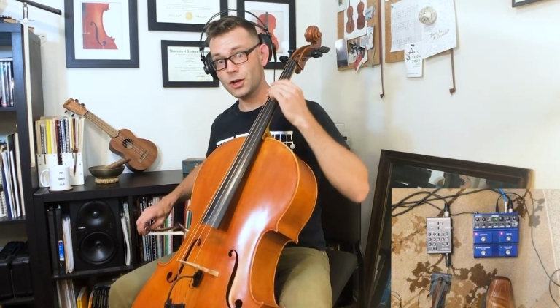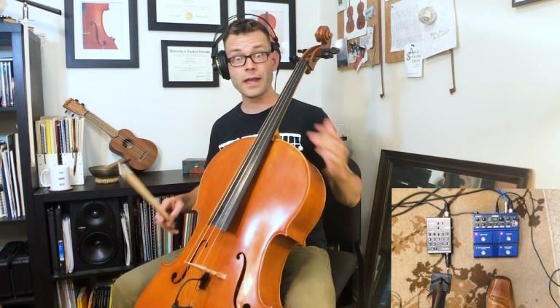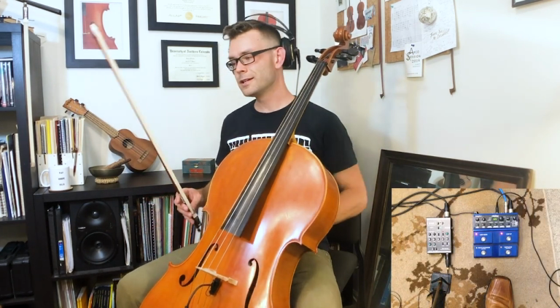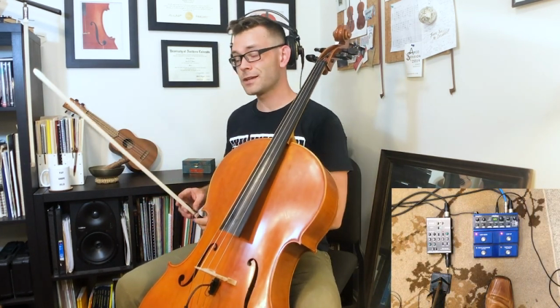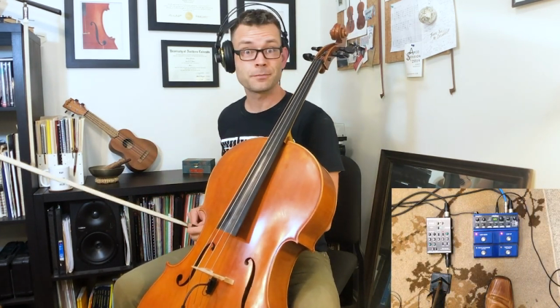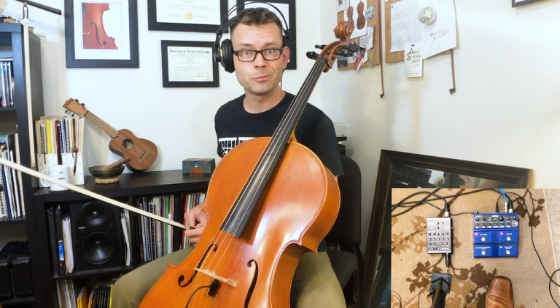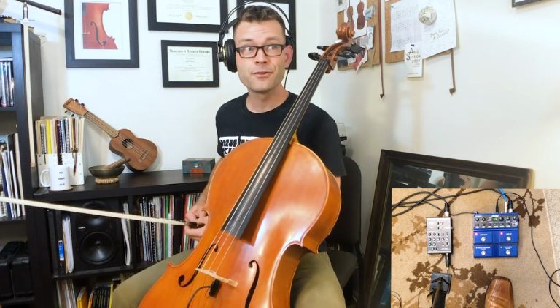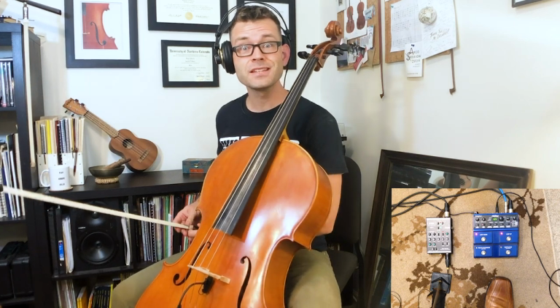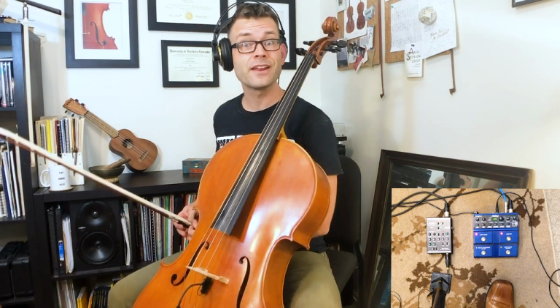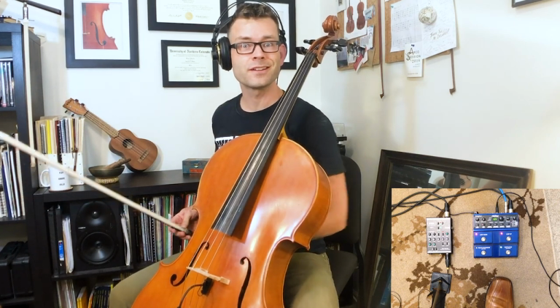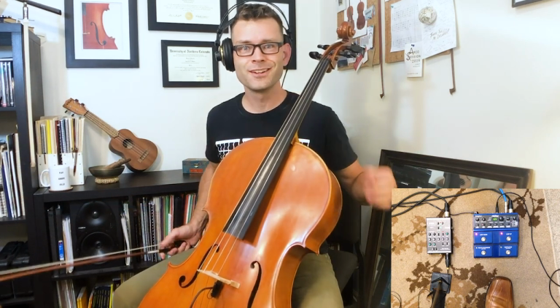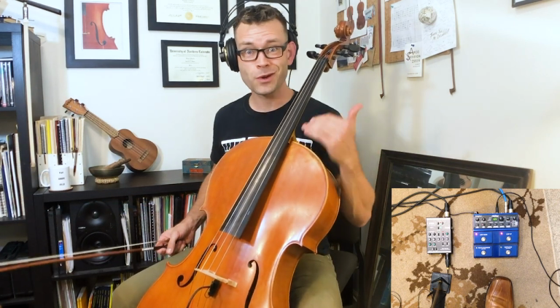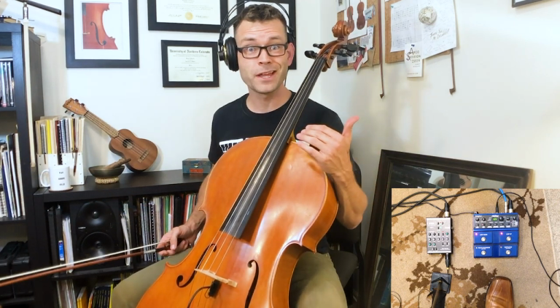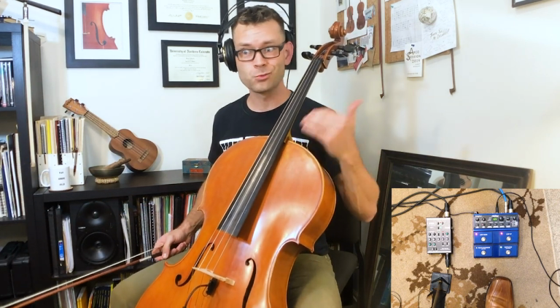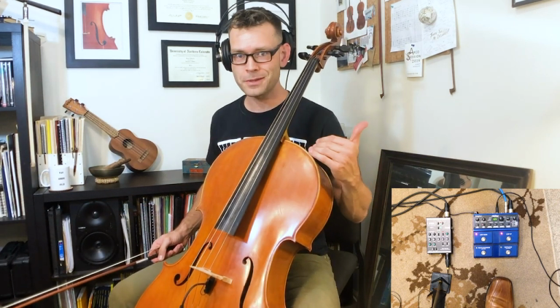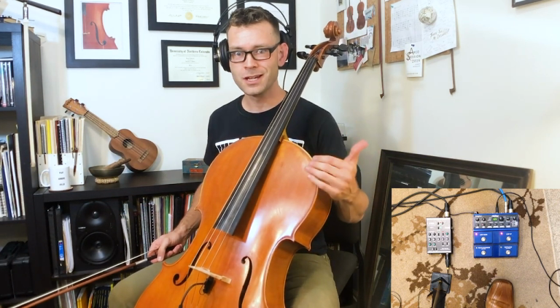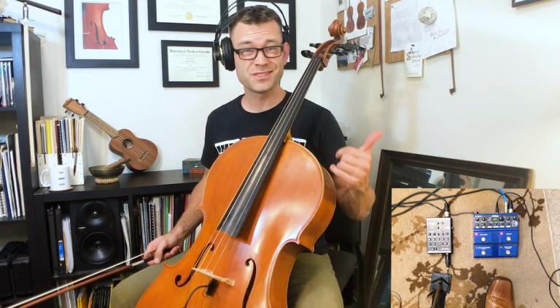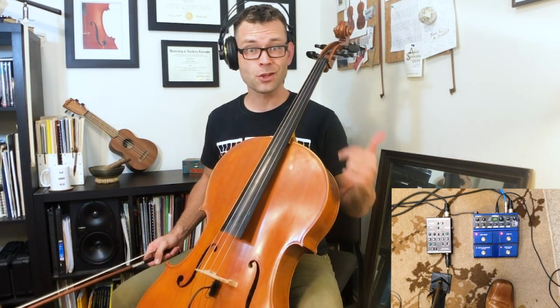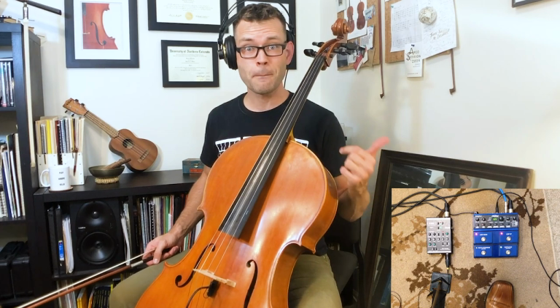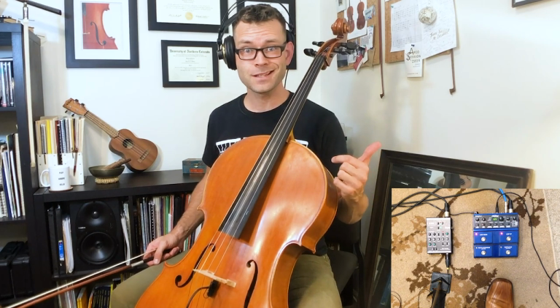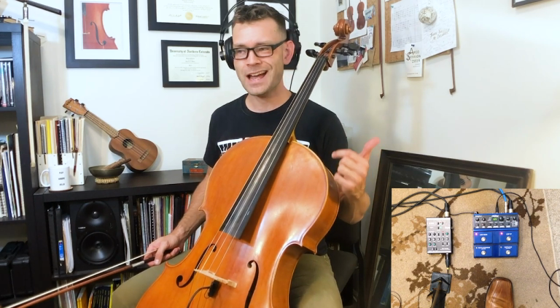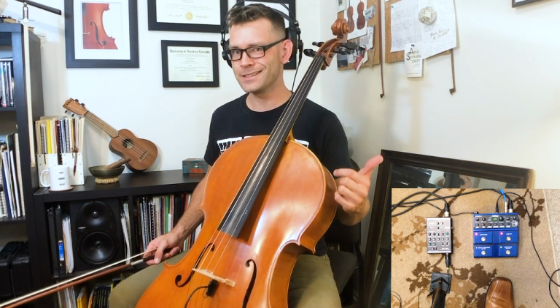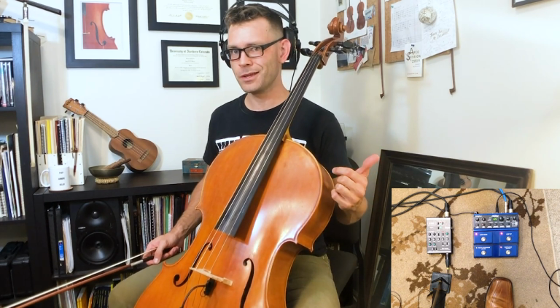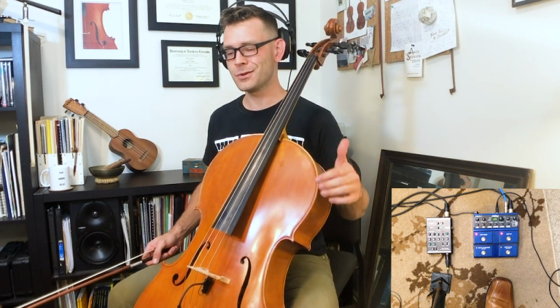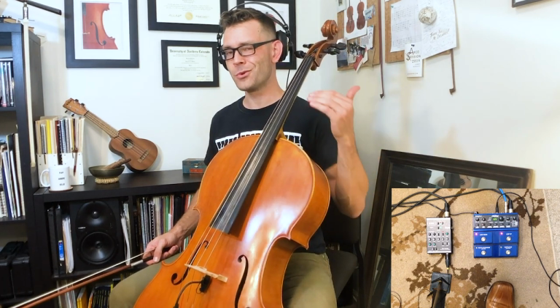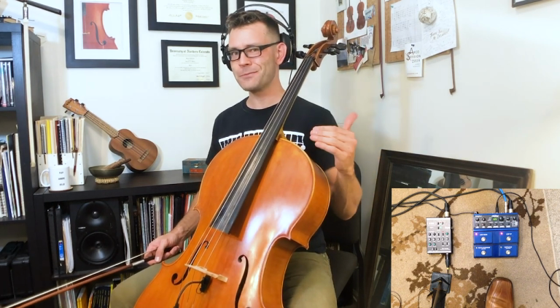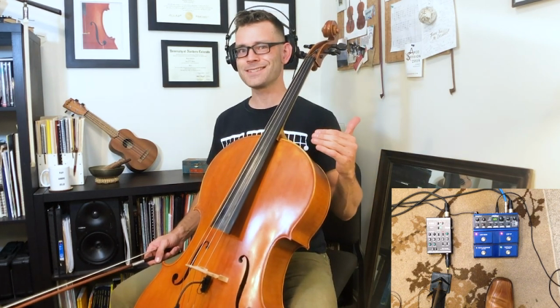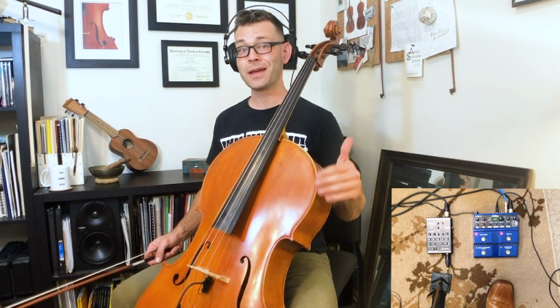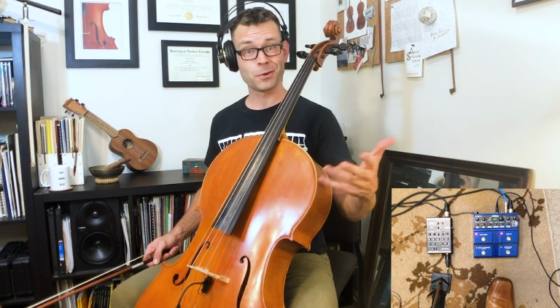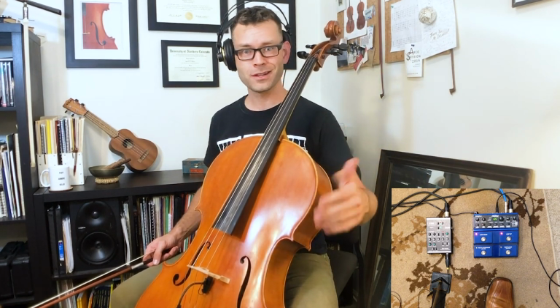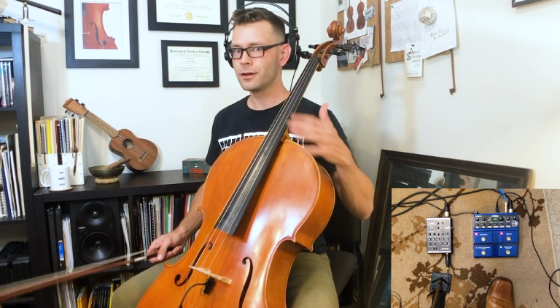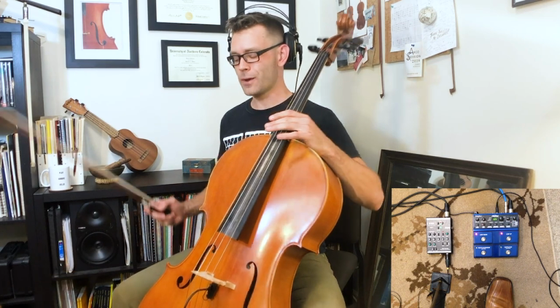Alright, great. Now it's time to set up the loop. If you're feeling adventurous, you can try playing with me right at the beginning, but this is a salsa bass line. It's highly syncopated, so if you want to let me get it set up and I'll bring you in, no sweat.